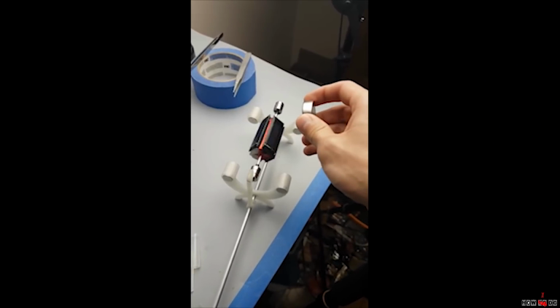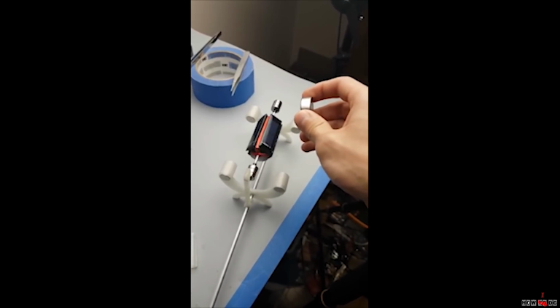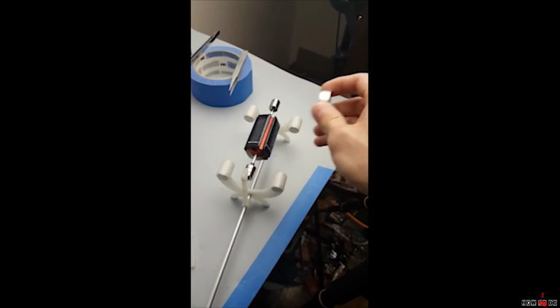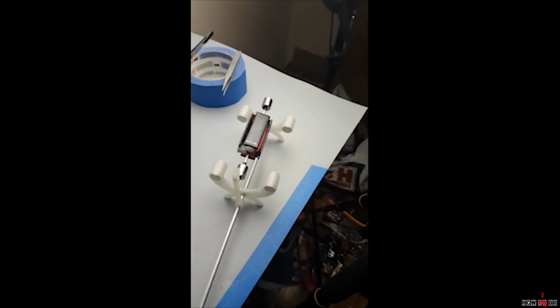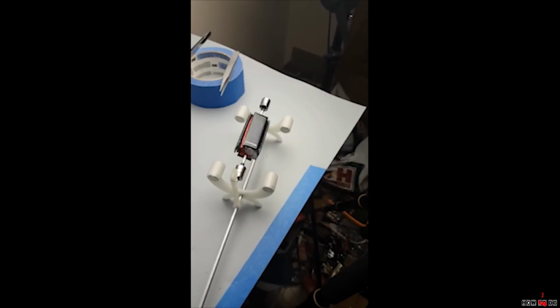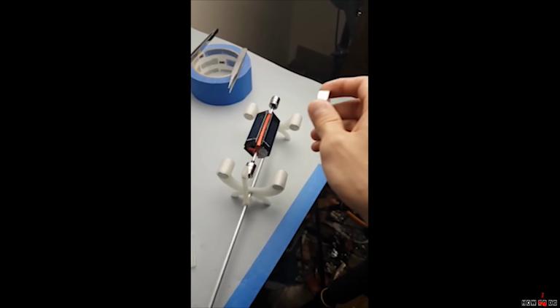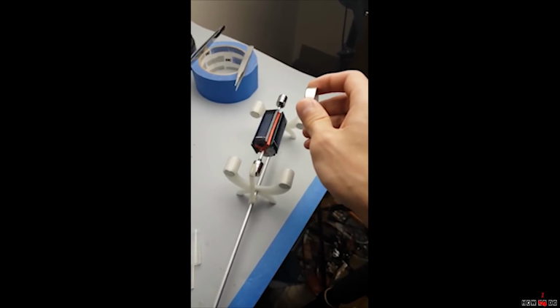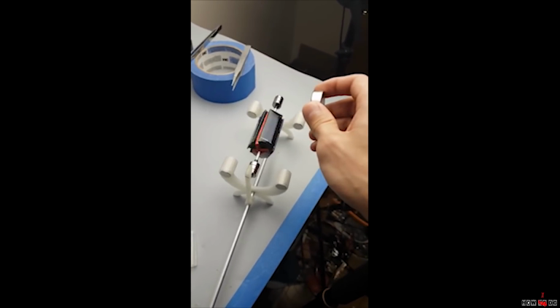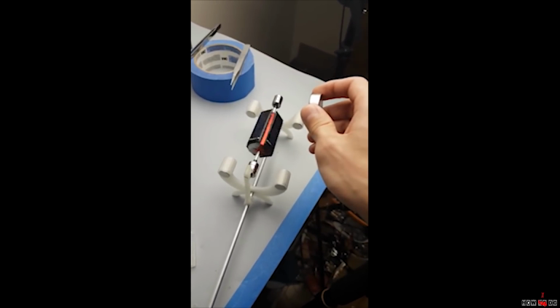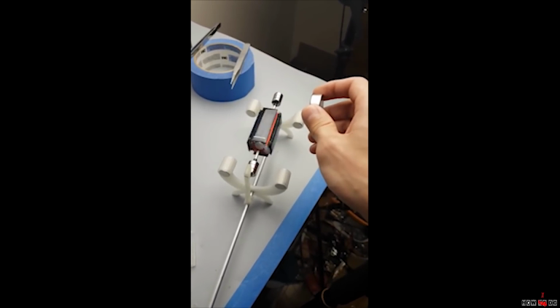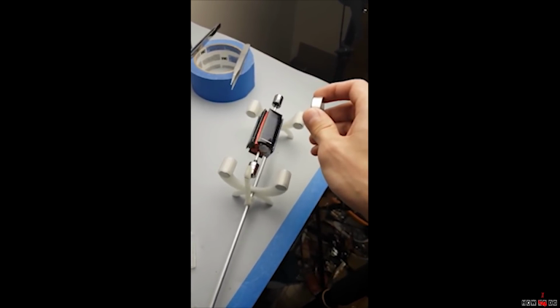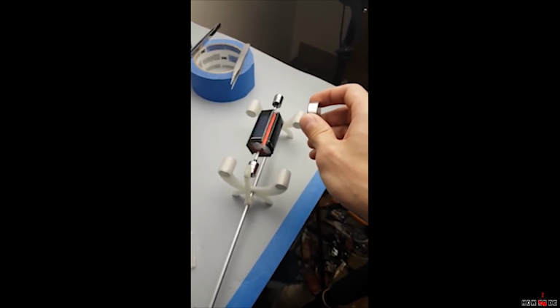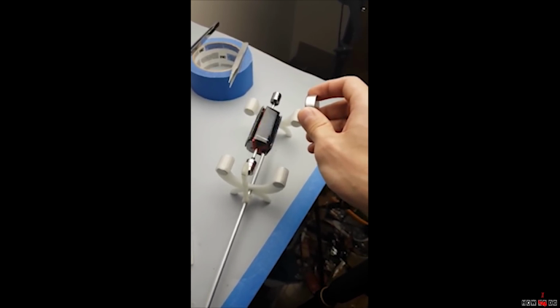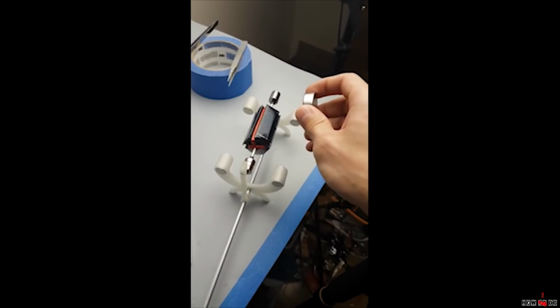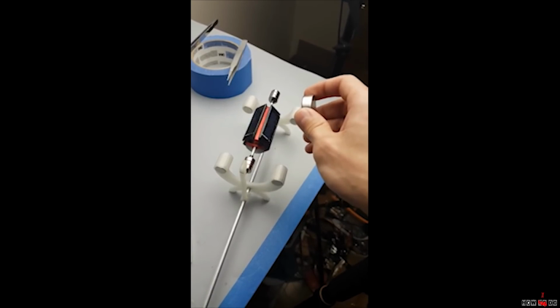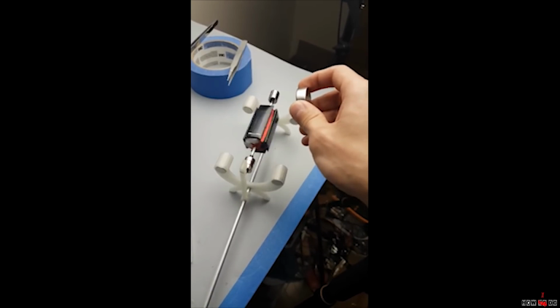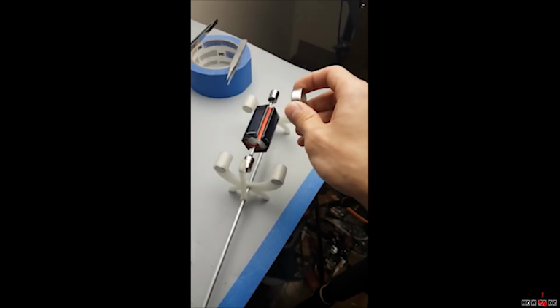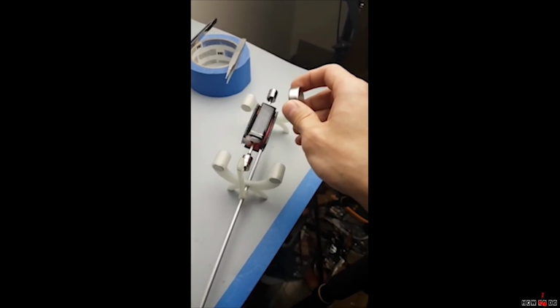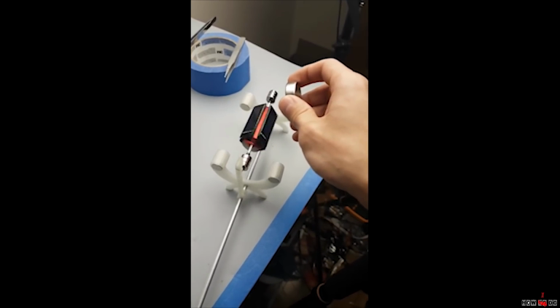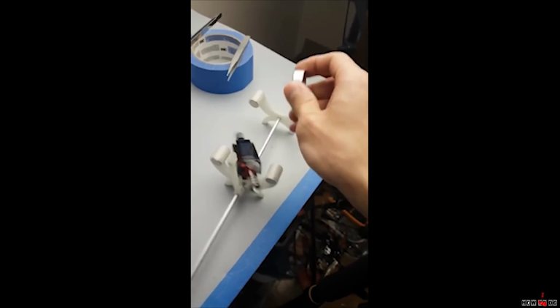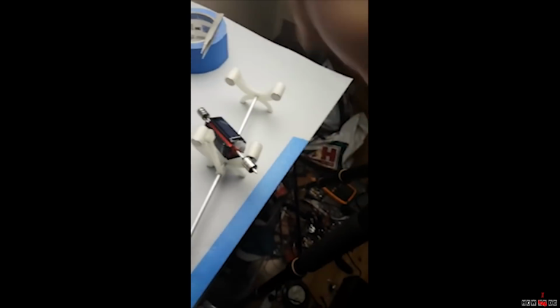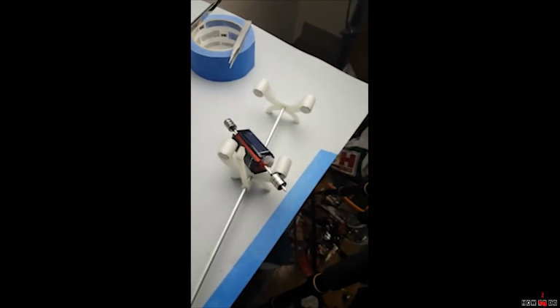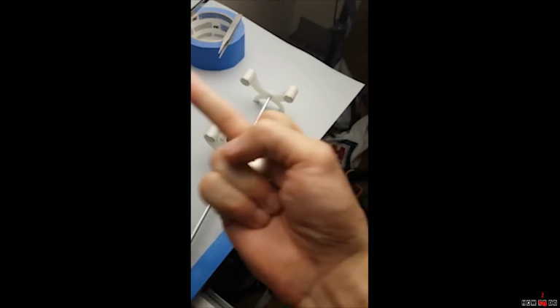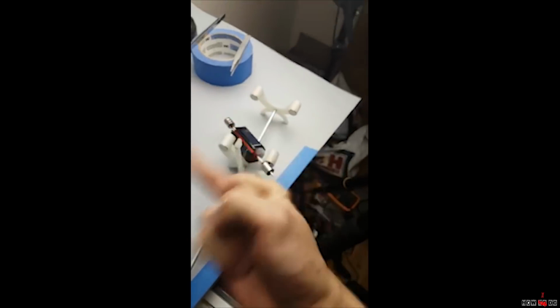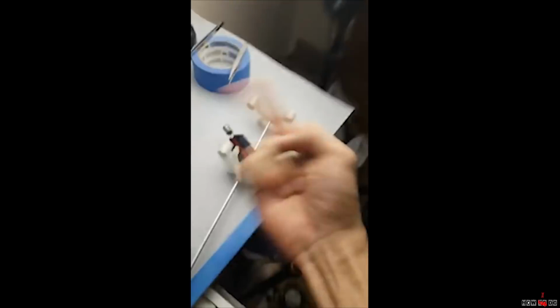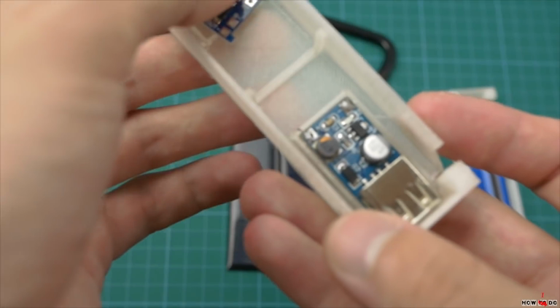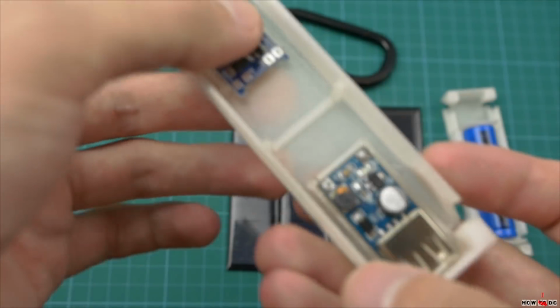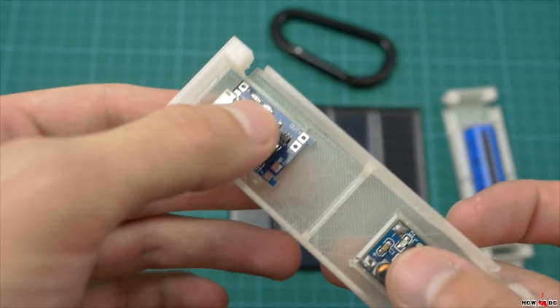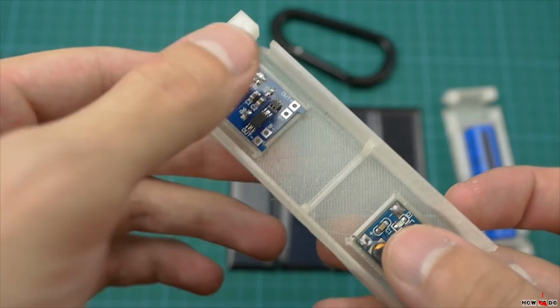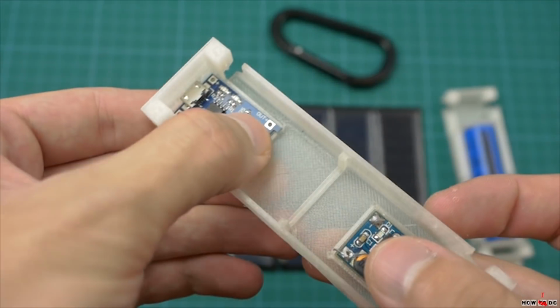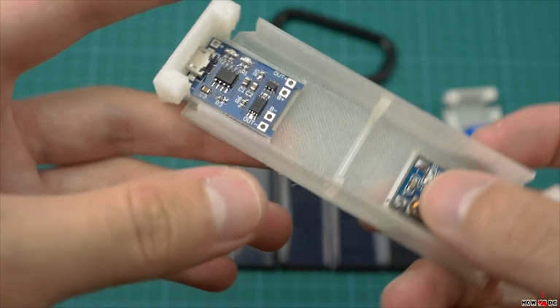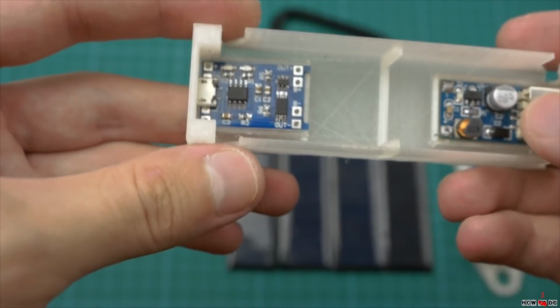Some time ago I used to try to make a Mendocino motor, spent about 100$, but it's not working anyway. I put solar panels aside. Now I found them and was thinking what to do with them, and decided to make a power bank.